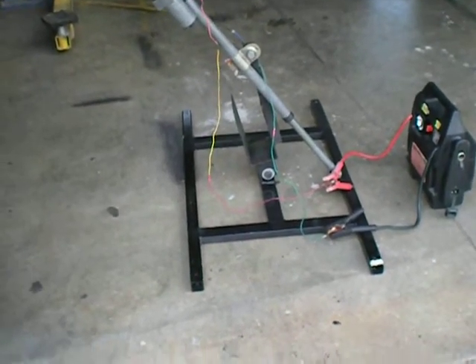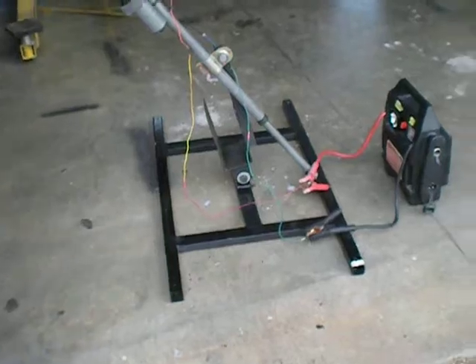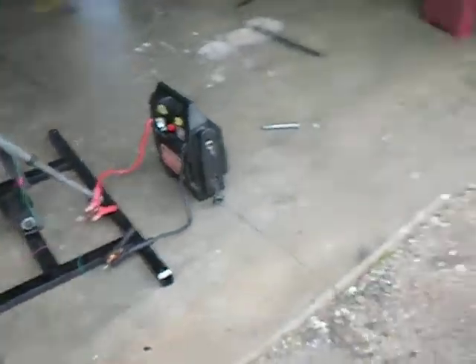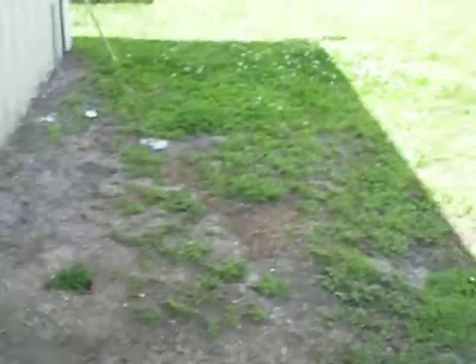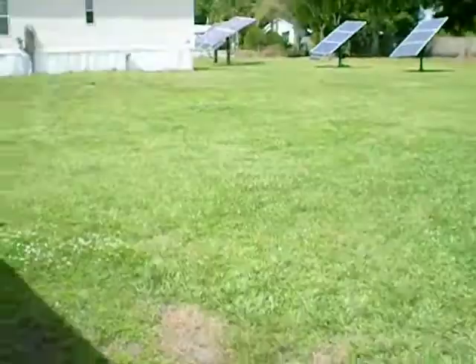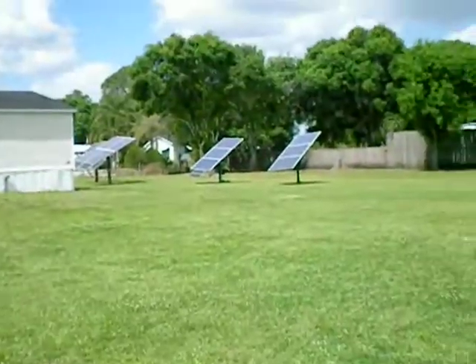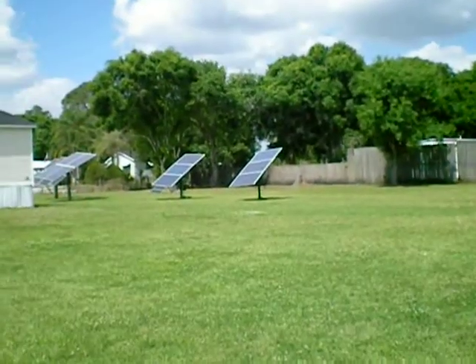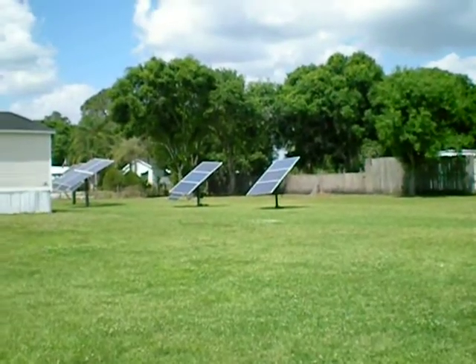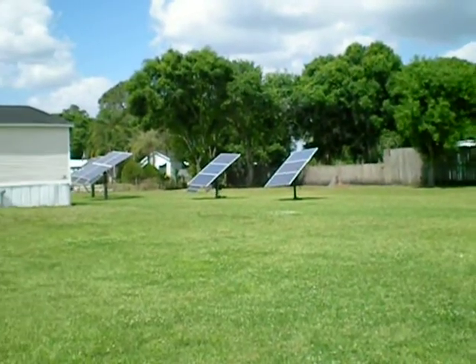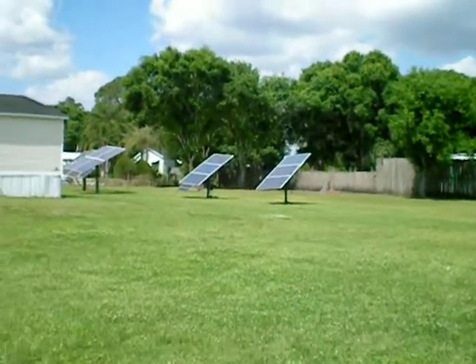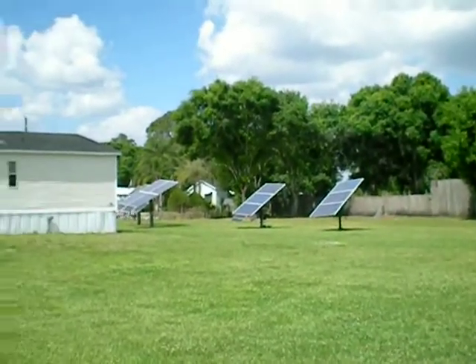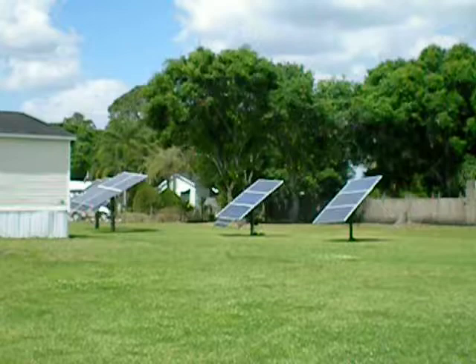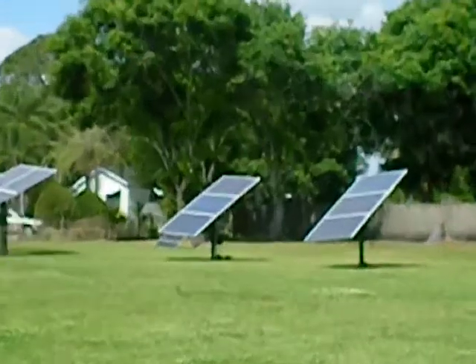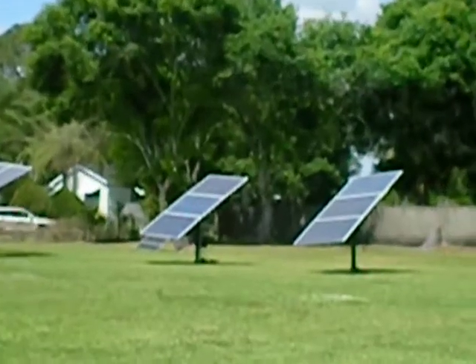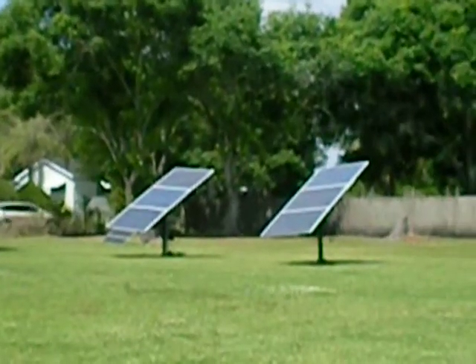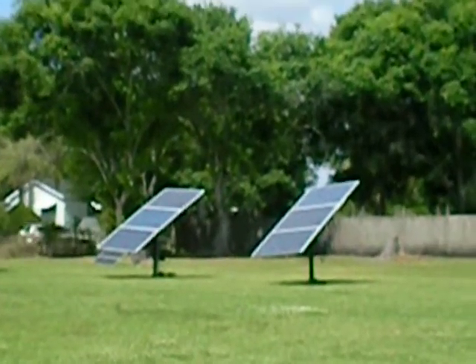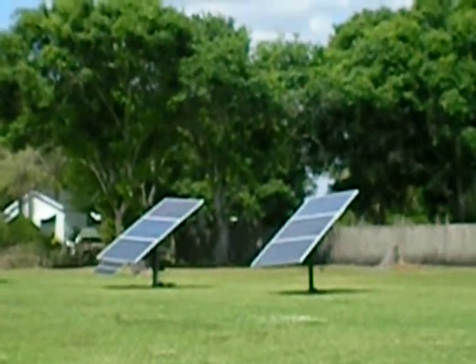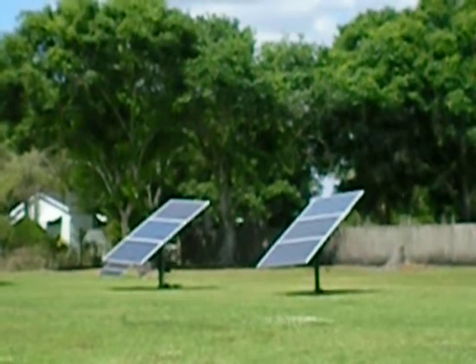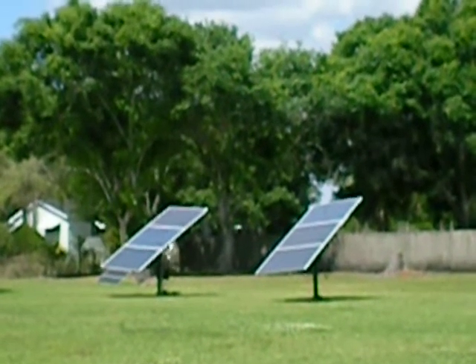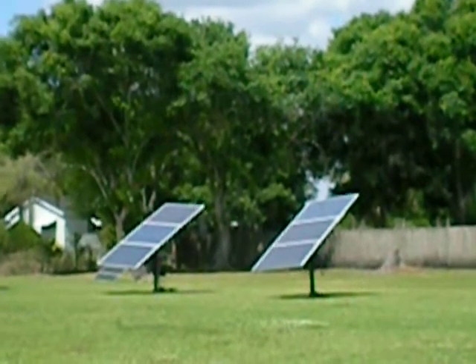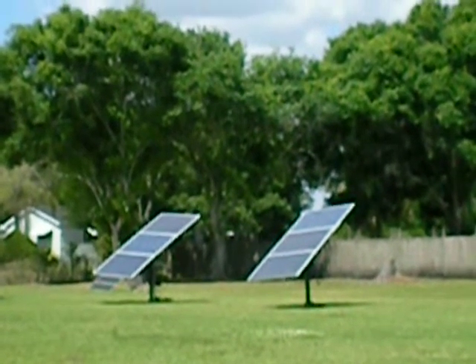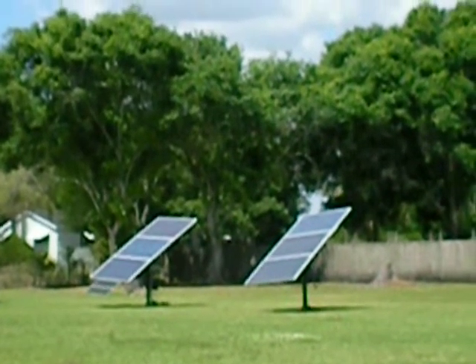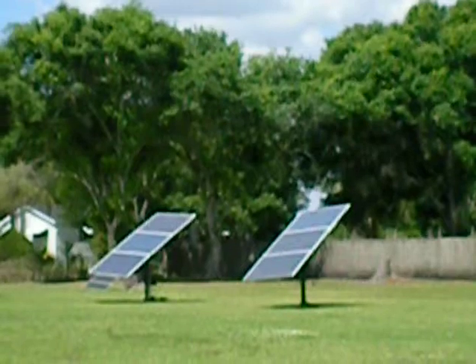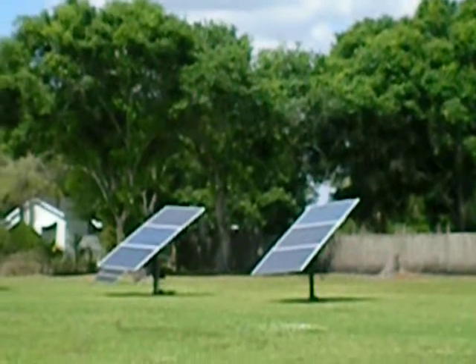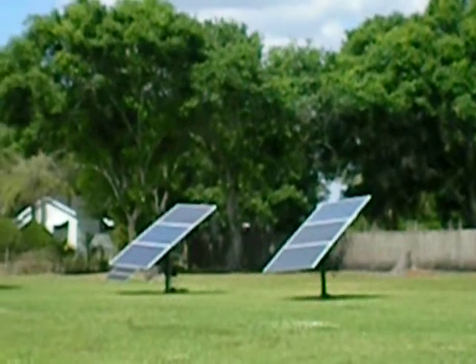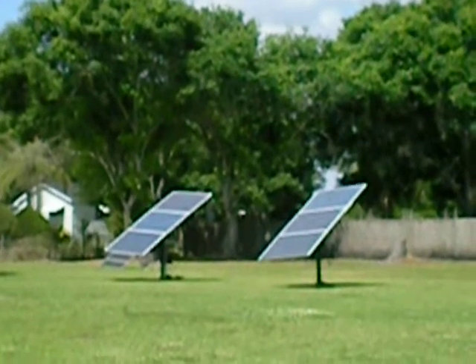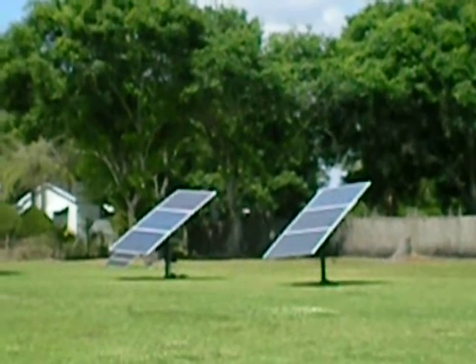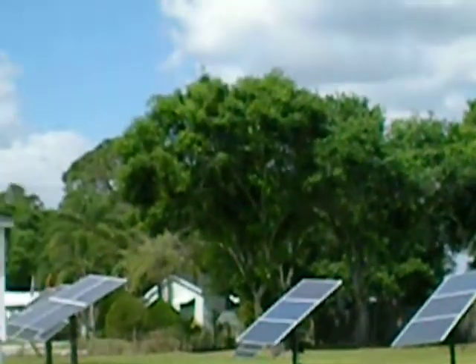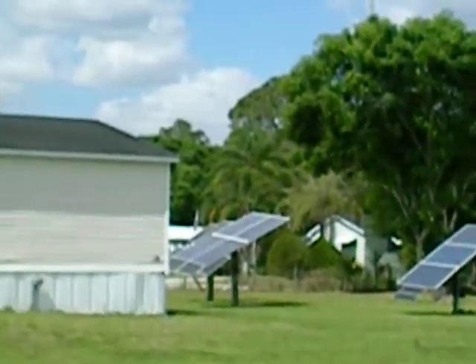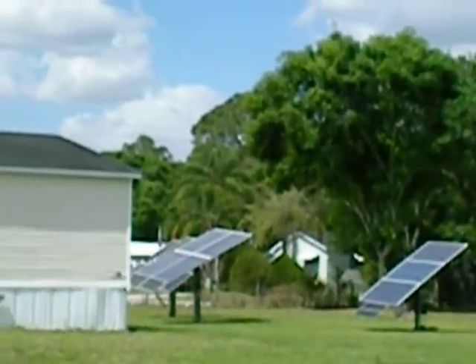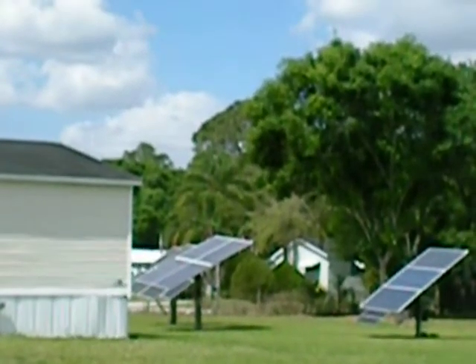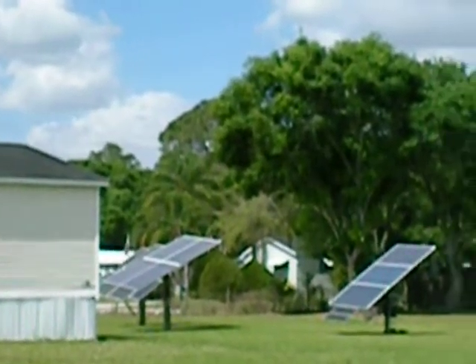If you take a look over here at my other solar trackers, it'll fit three of those large — I think they're 240-watt solar panels — with two super struts, but it's not as large as those other ones.